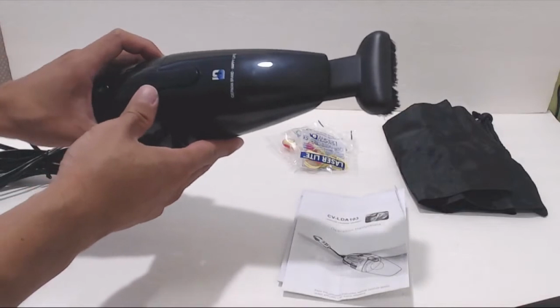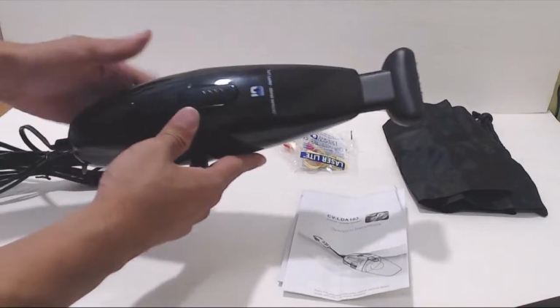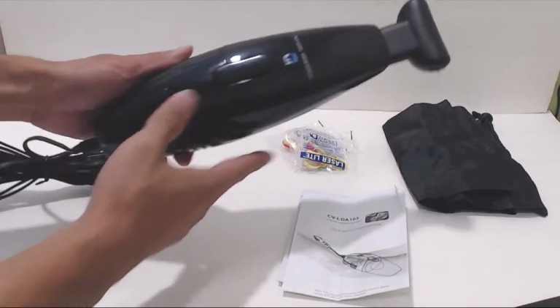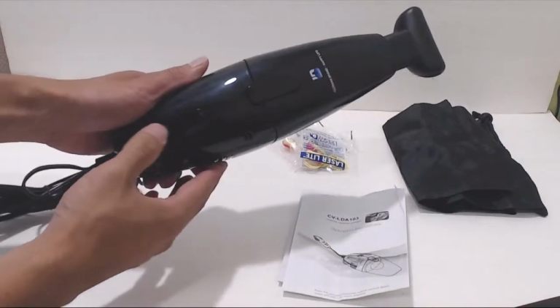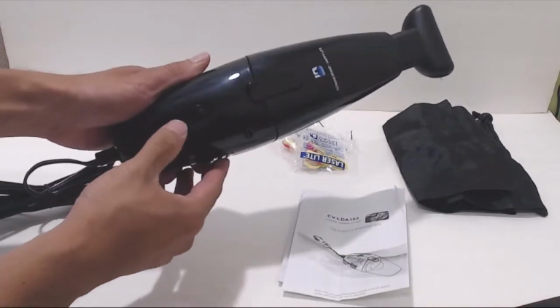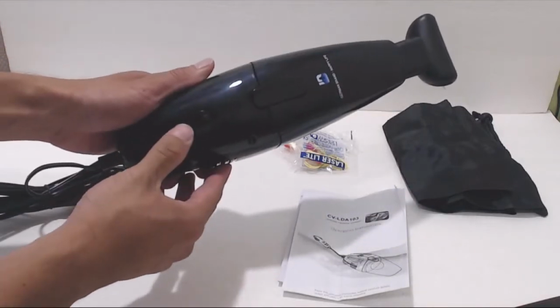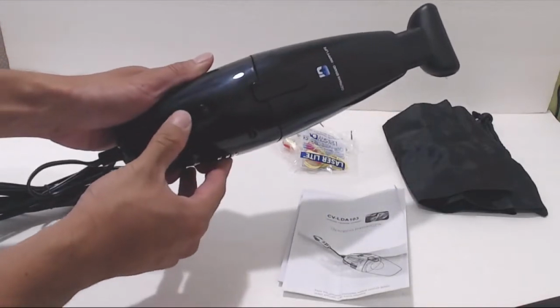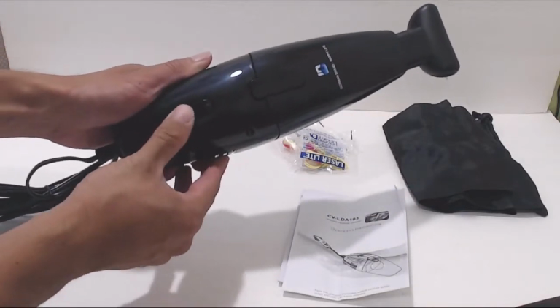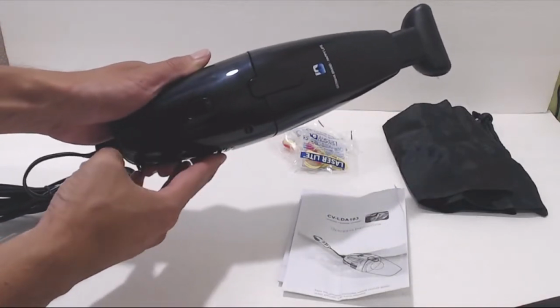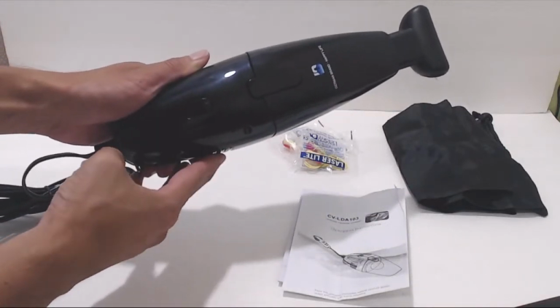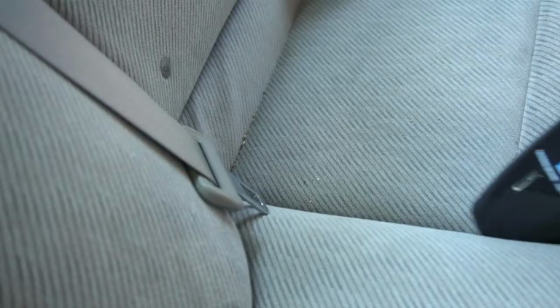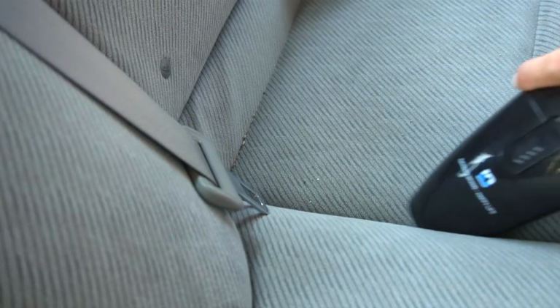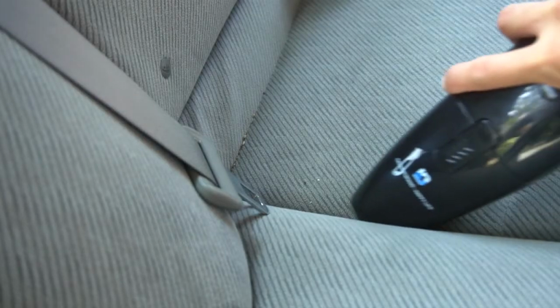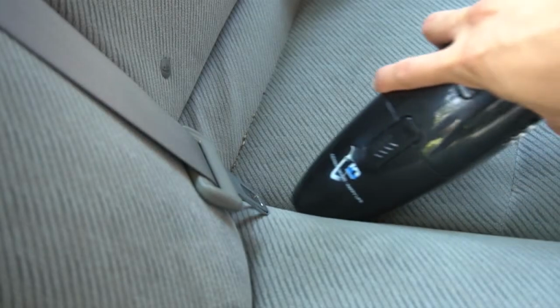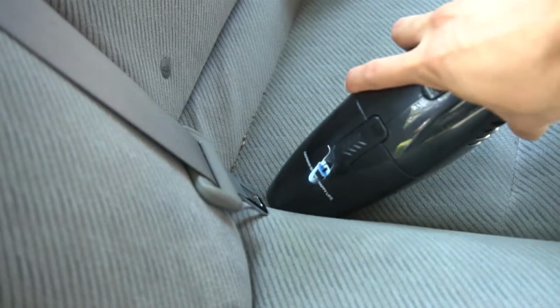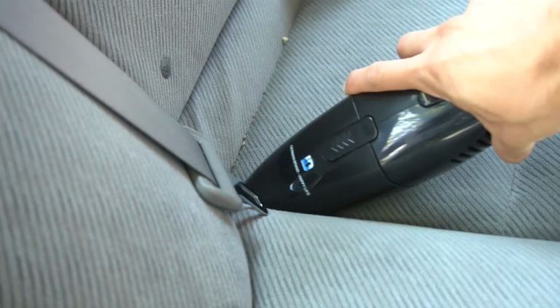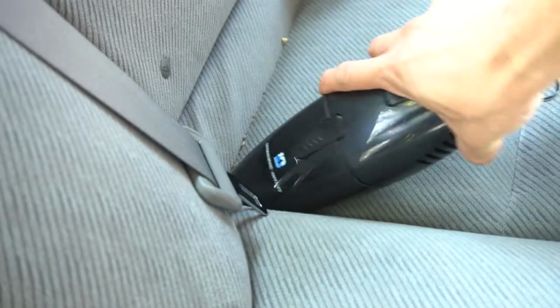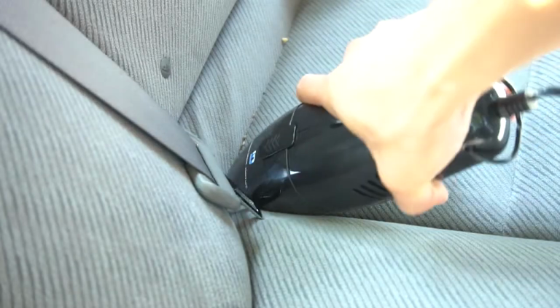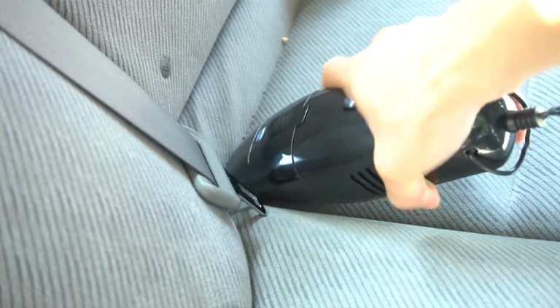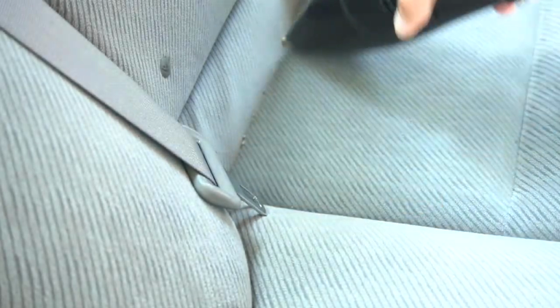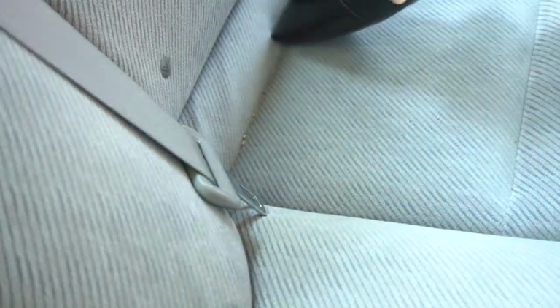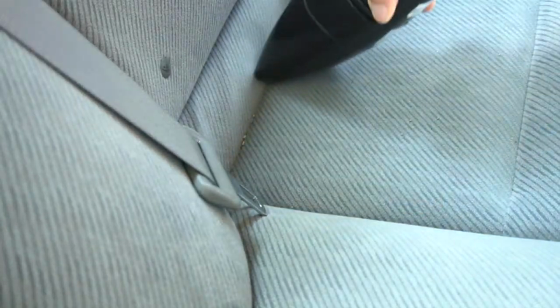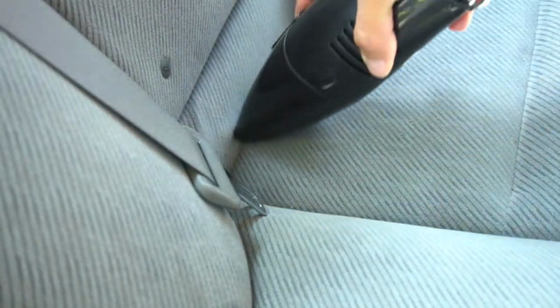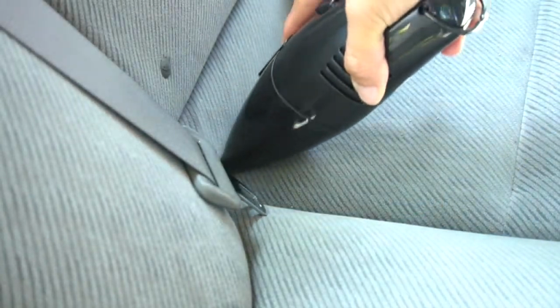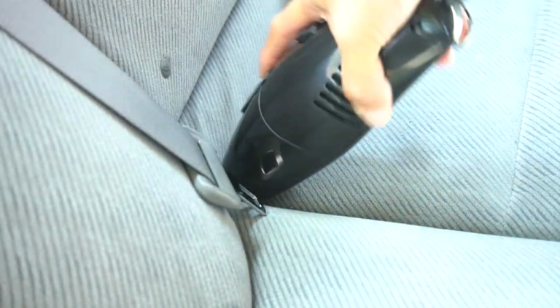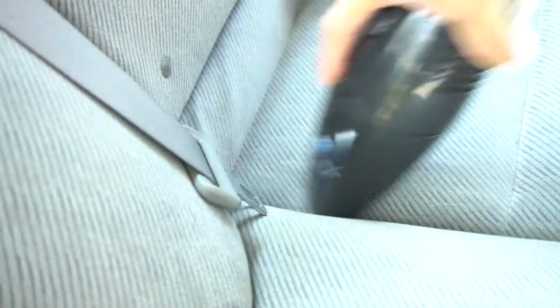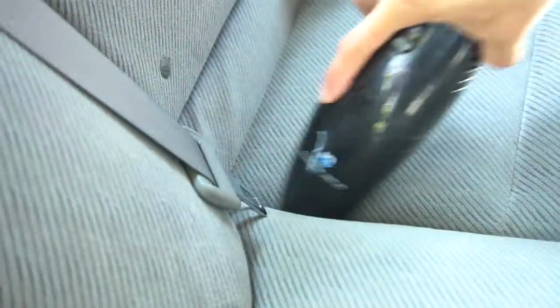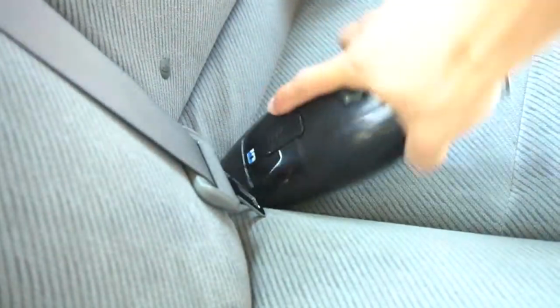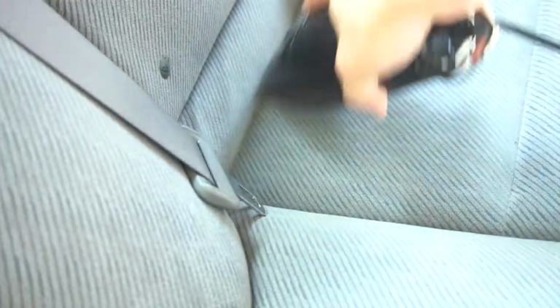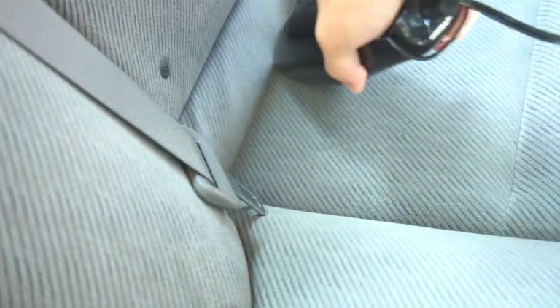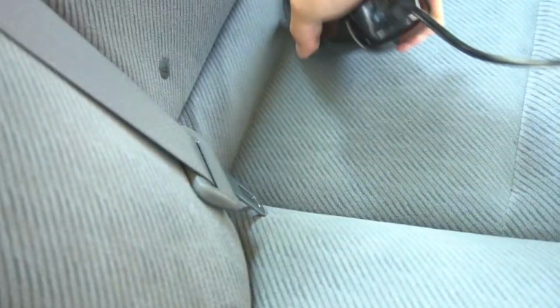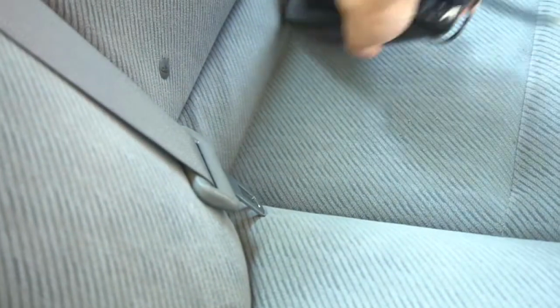The unit powers on by sliding the power switch on the top. The fan exhaust blows out from the sides, and the unit overall is not that loud during operation. It sounds like a hair dryer on the low setting.